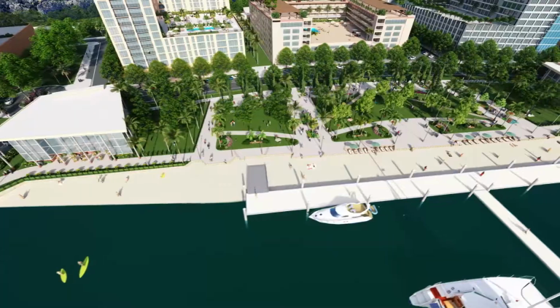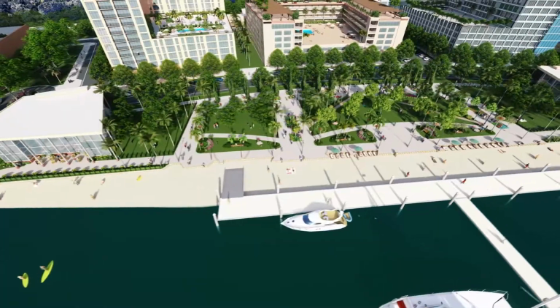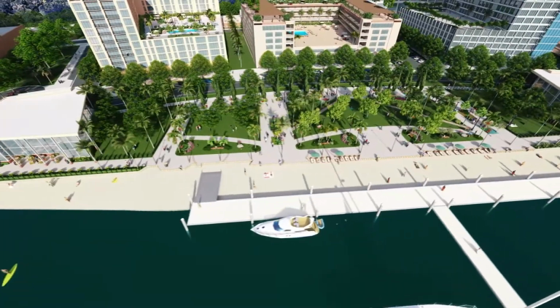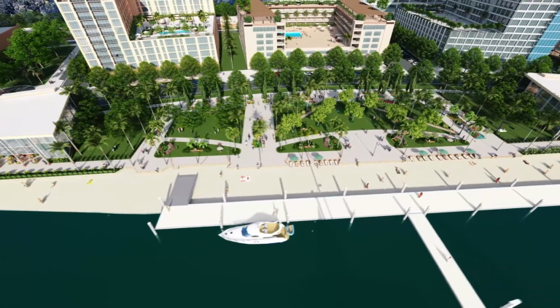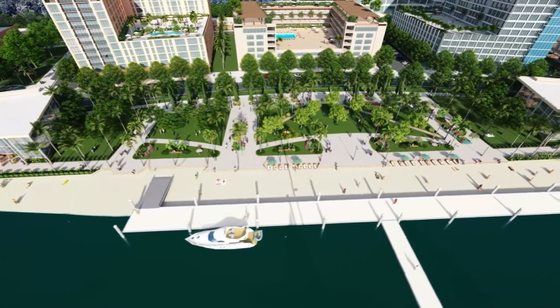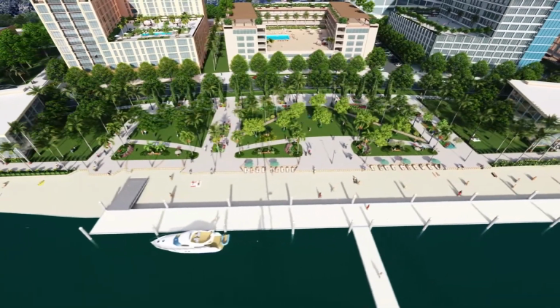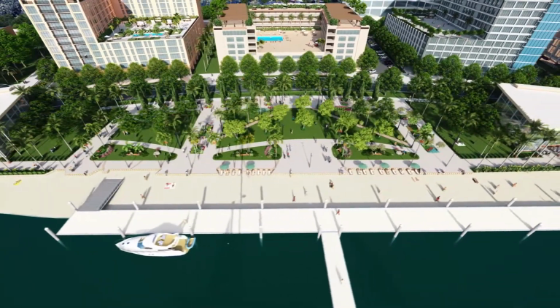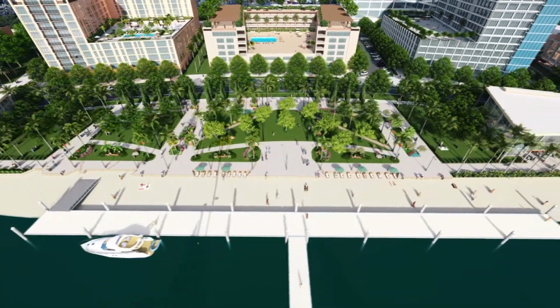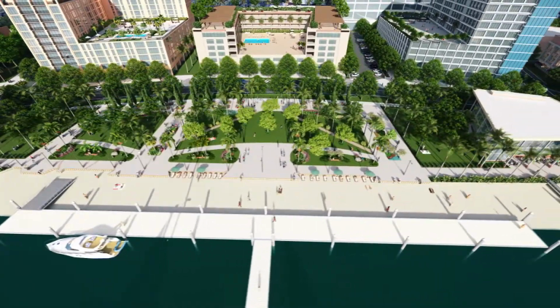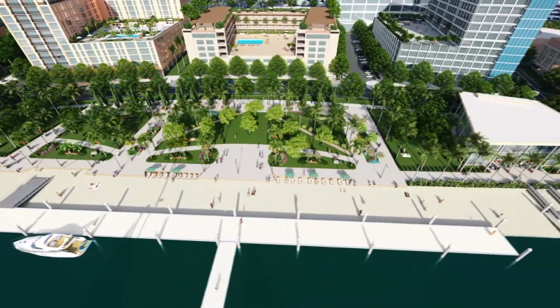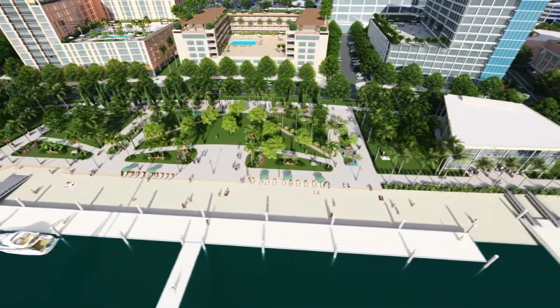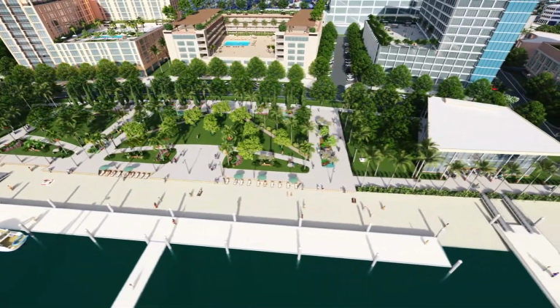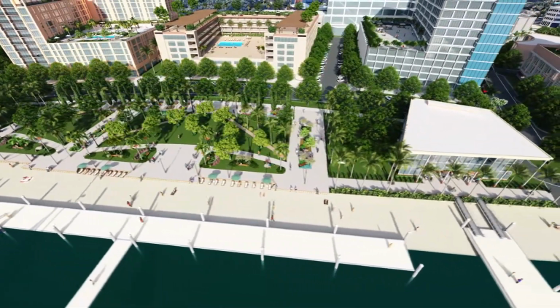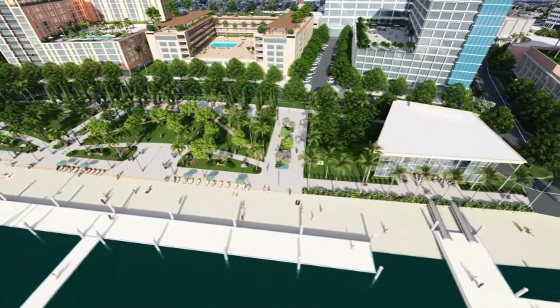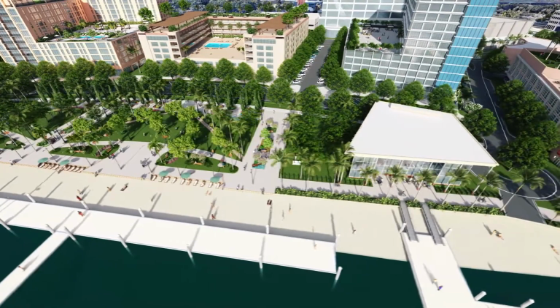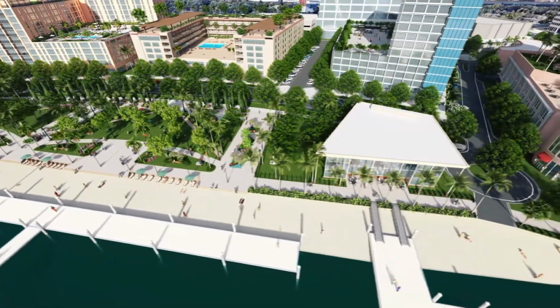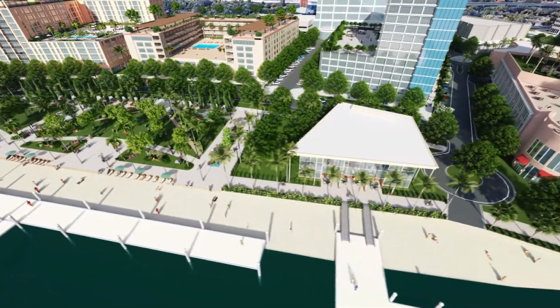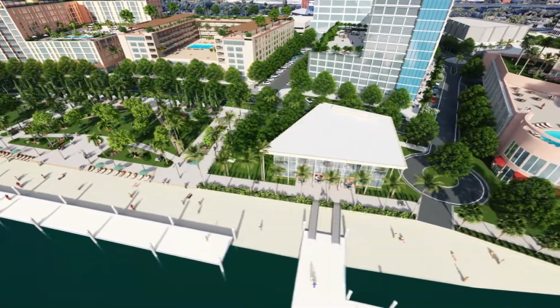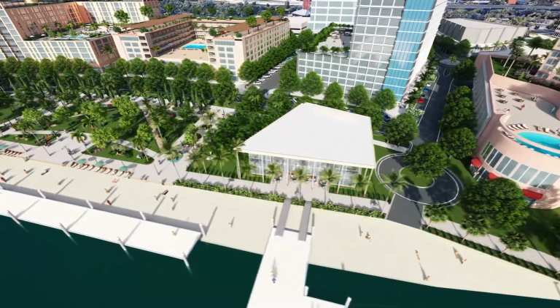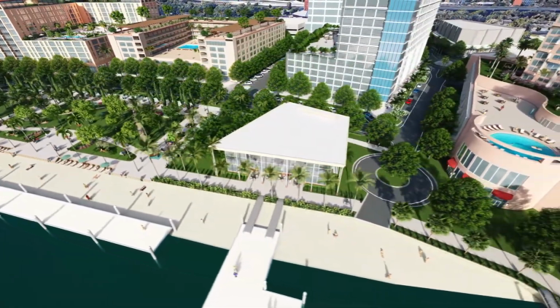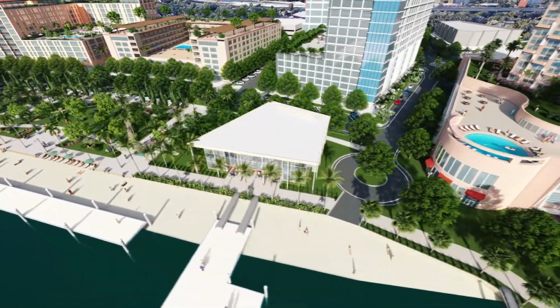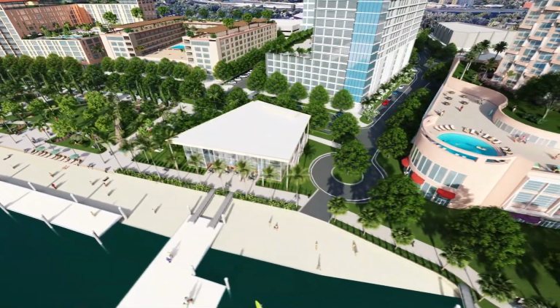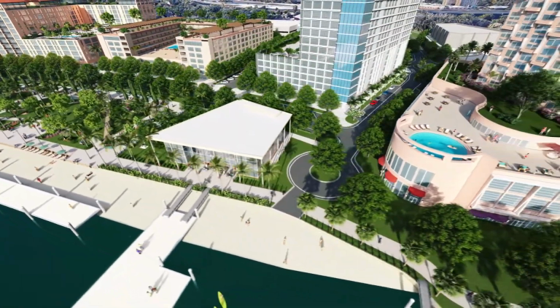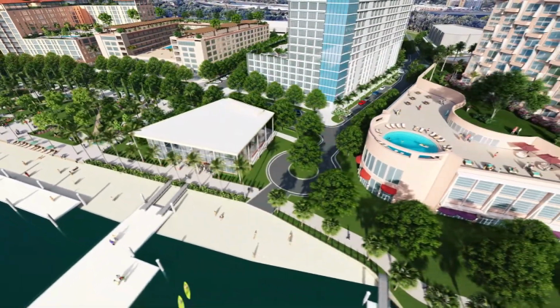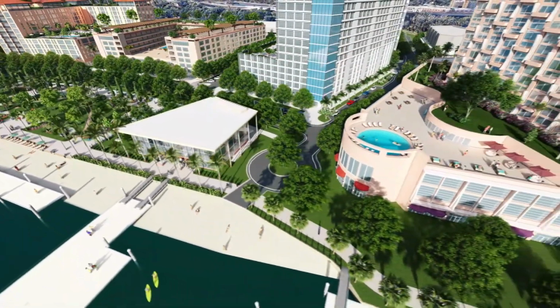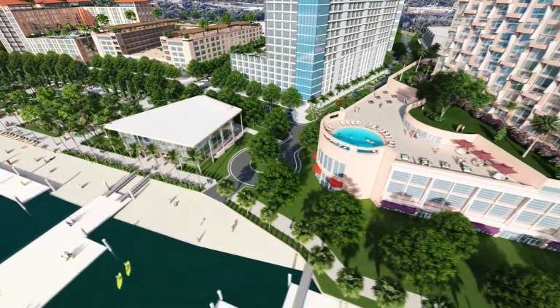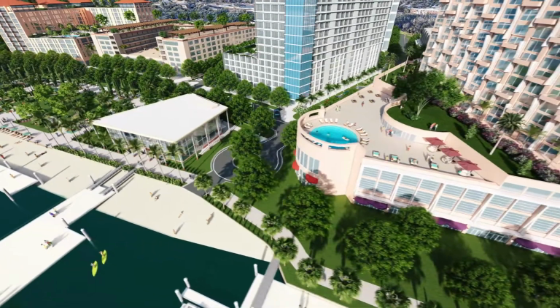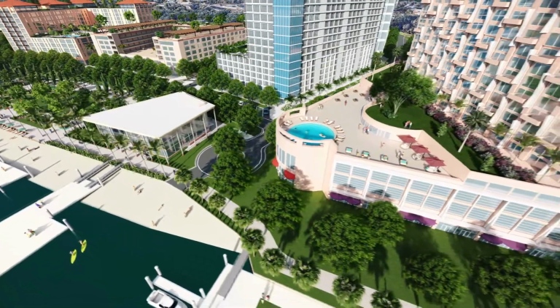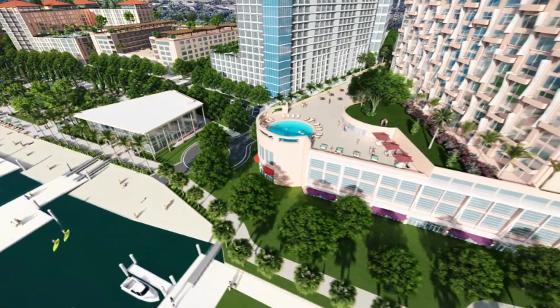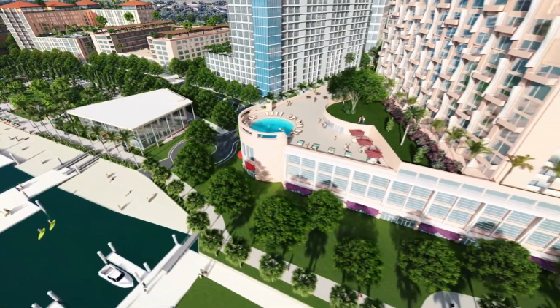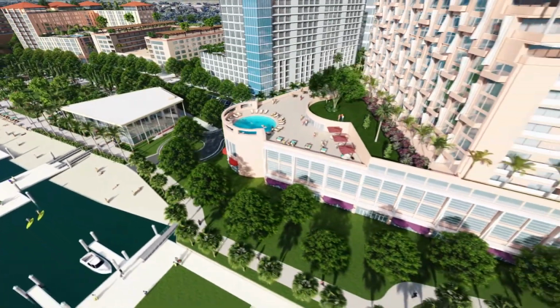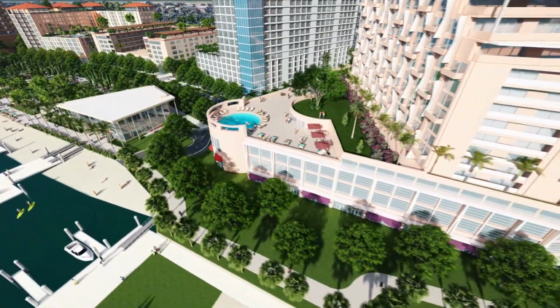The development will include more than four acres of public park spaces, including a large central riverfront park, and will tell the story of Jacksonville's extraordinary medical facilities through art, exercise, gardens, and interactive features.